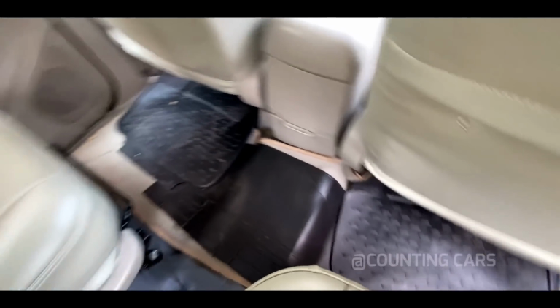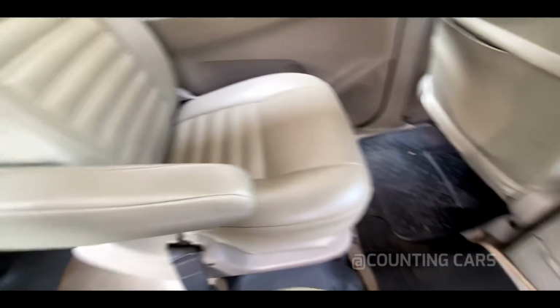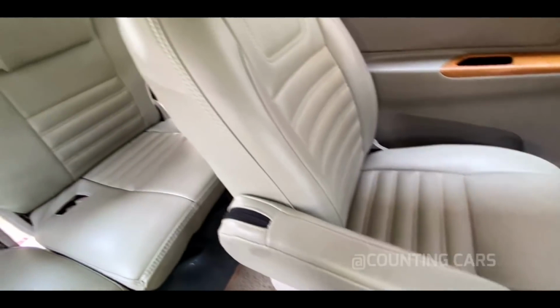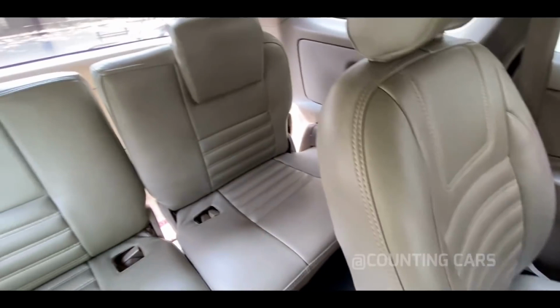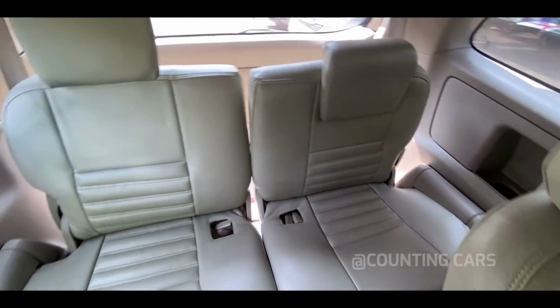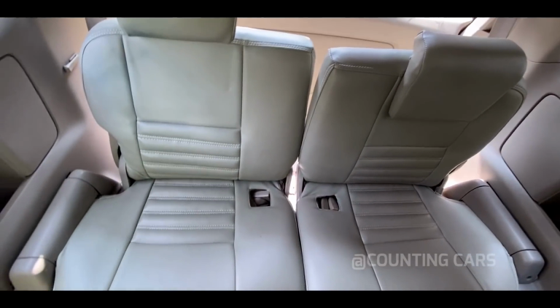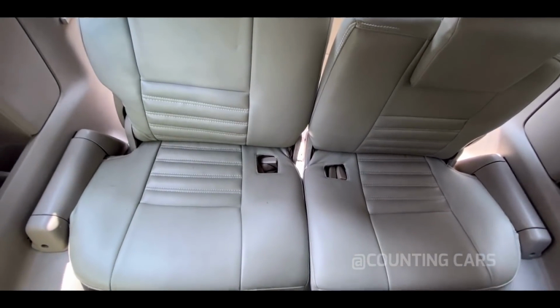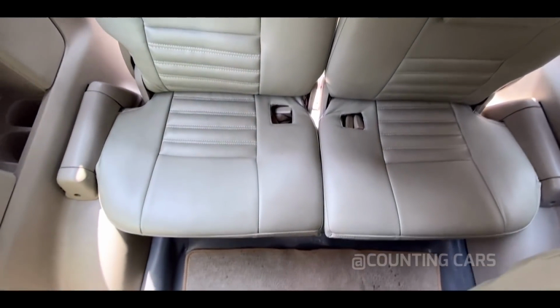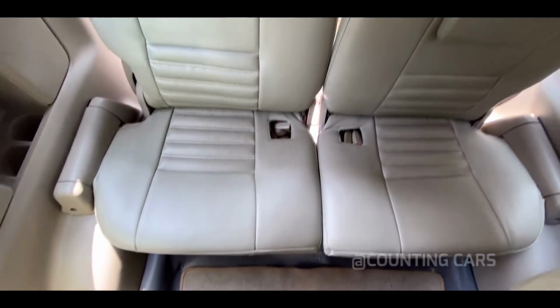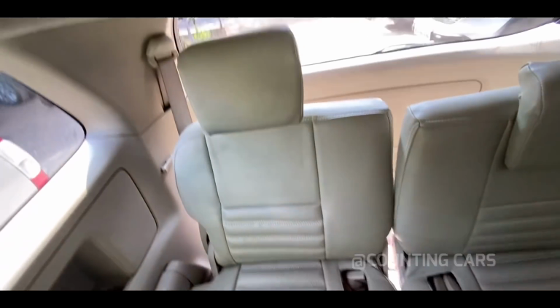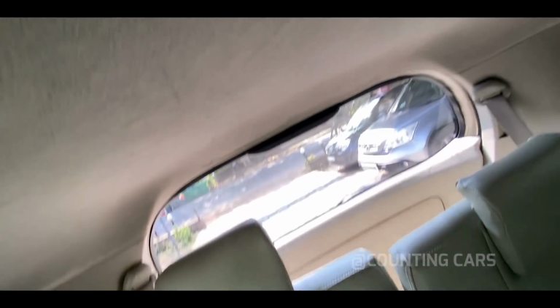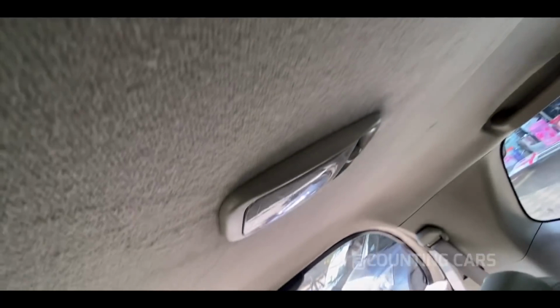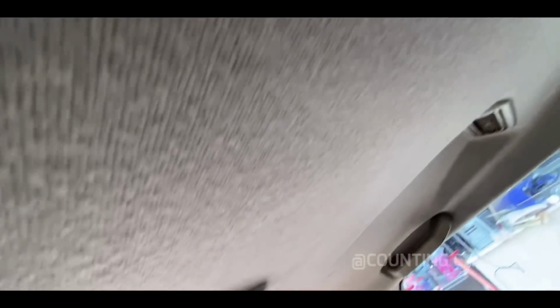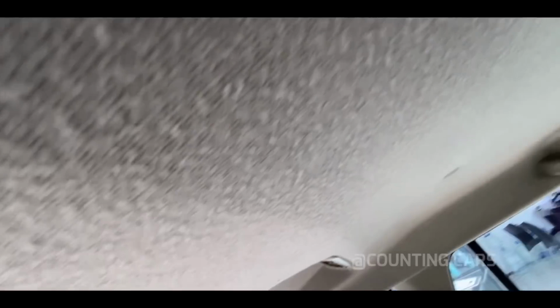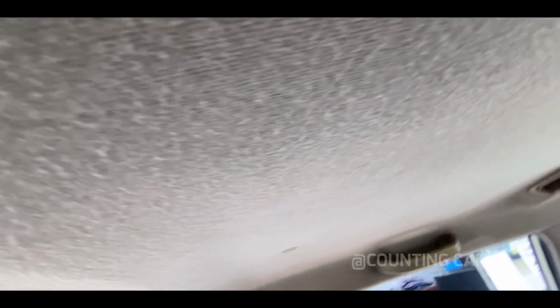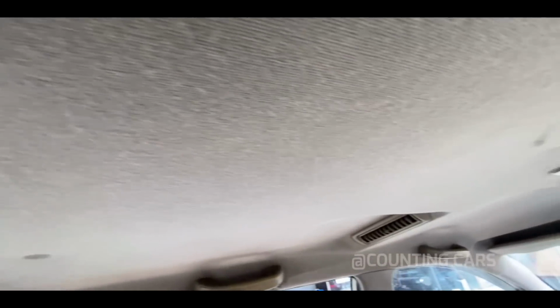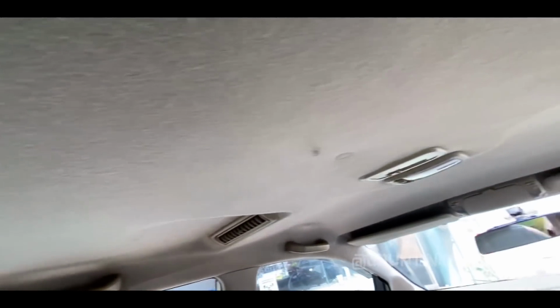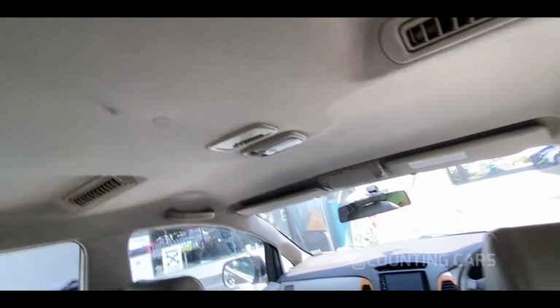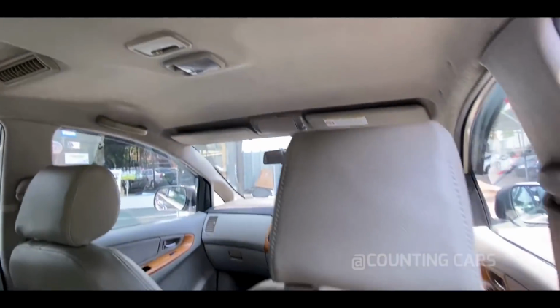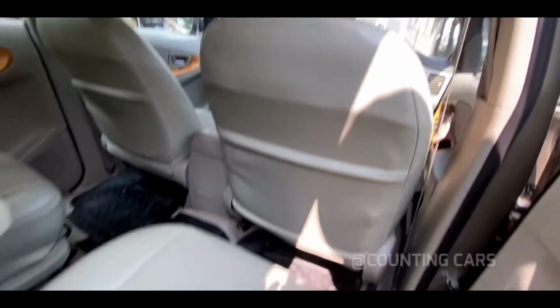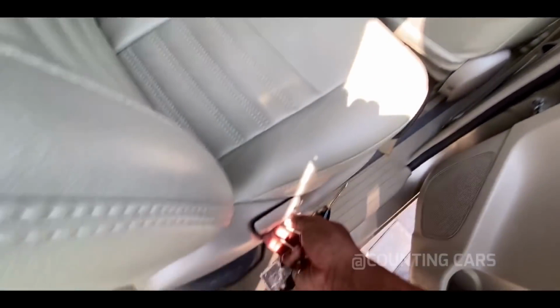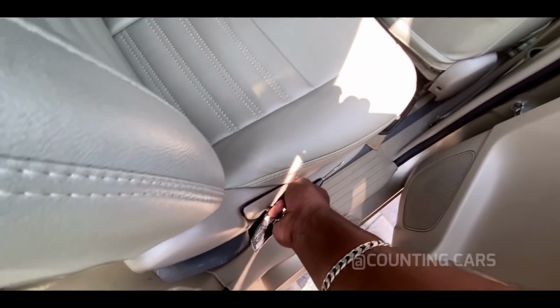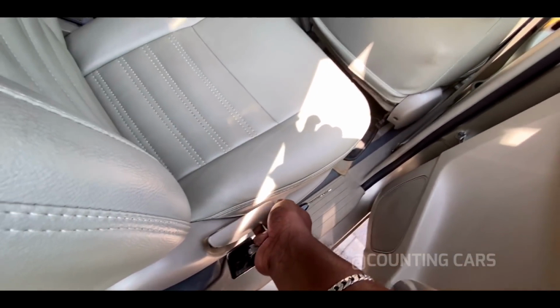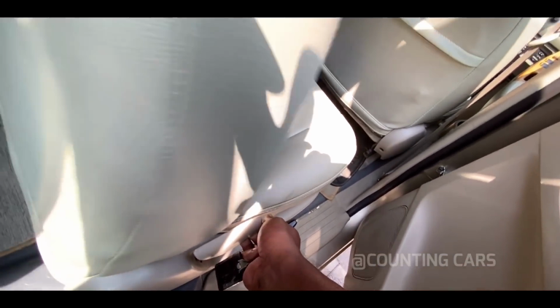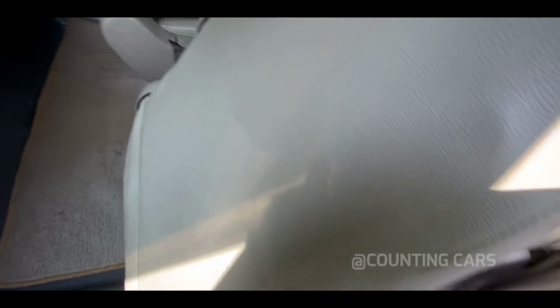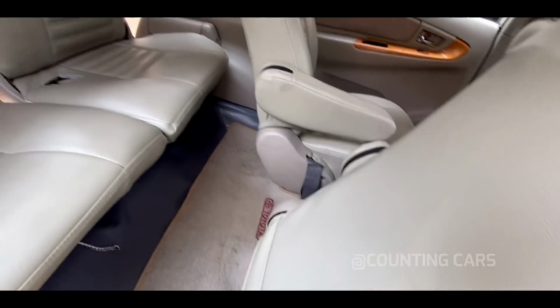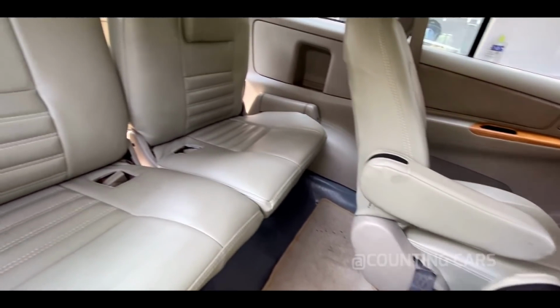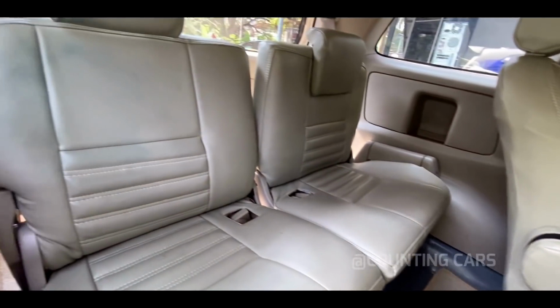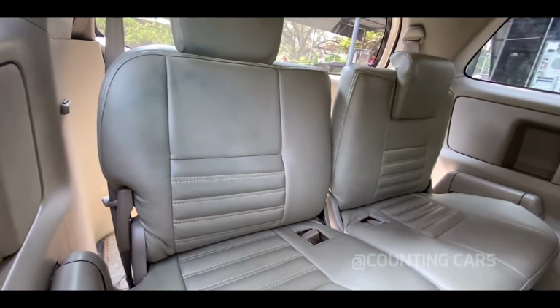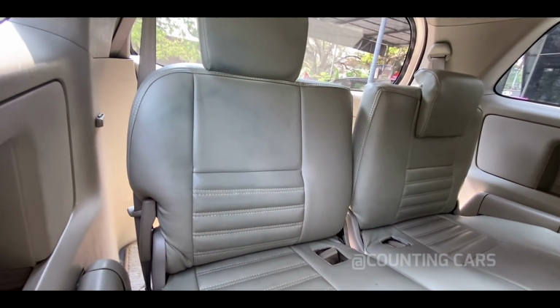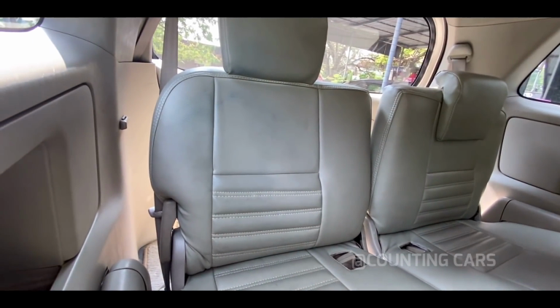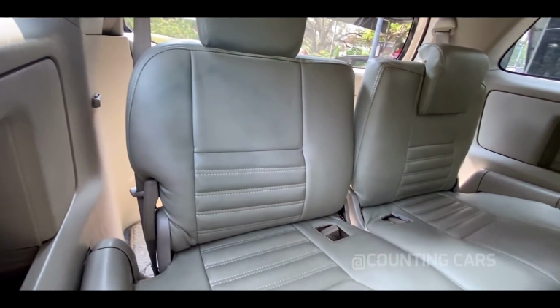The interior is clean. The rear side is fine and clean. You have to be comfortable getting in front of the rear side. Now we will enjoy checking the rear side — it is nice and clean.